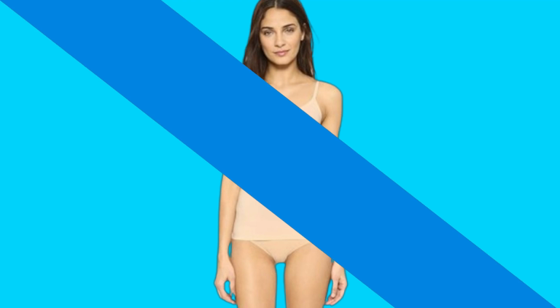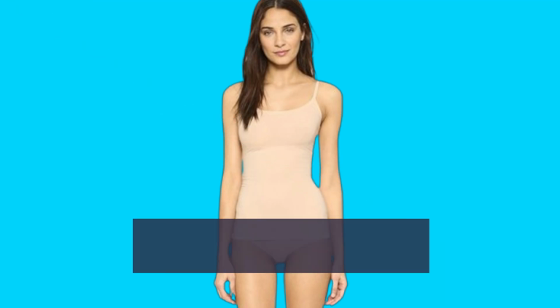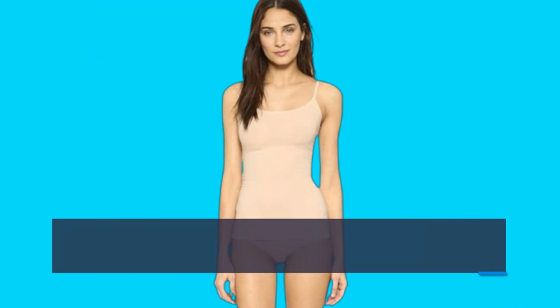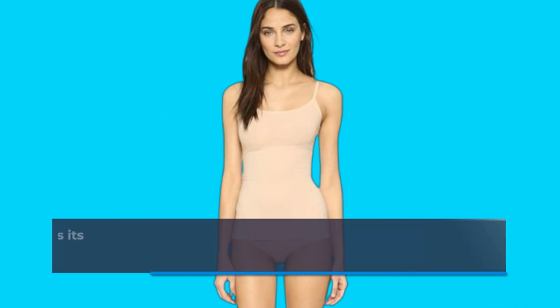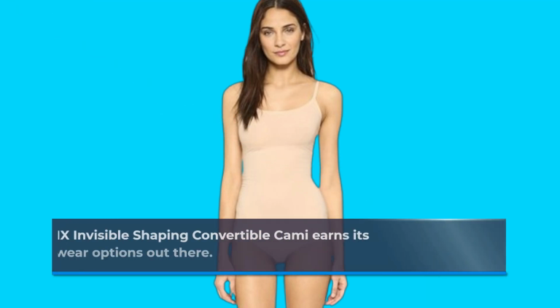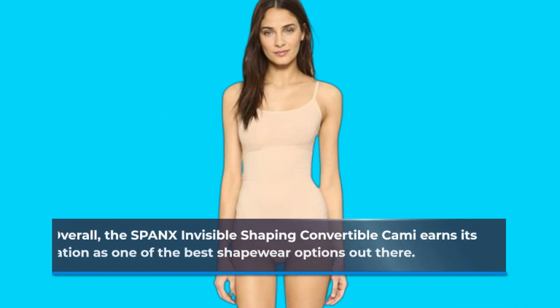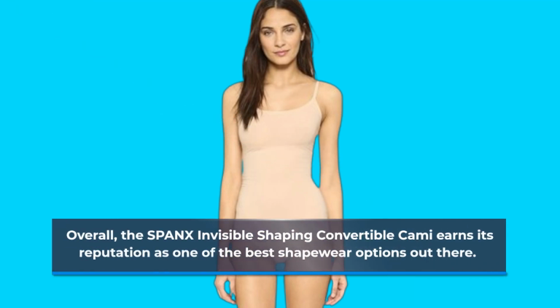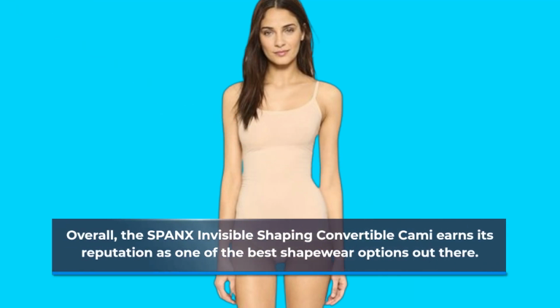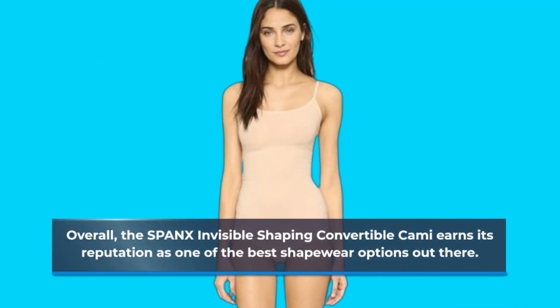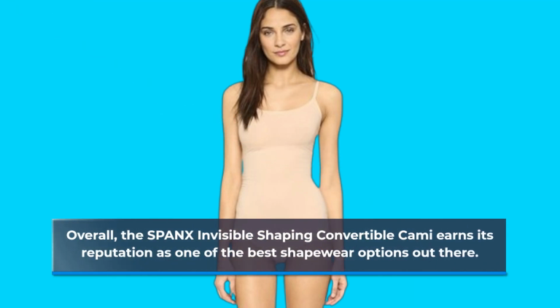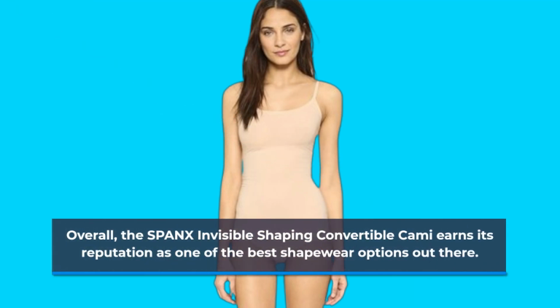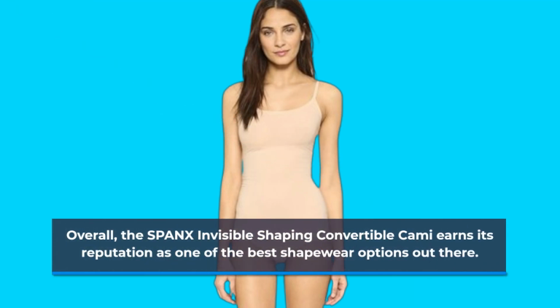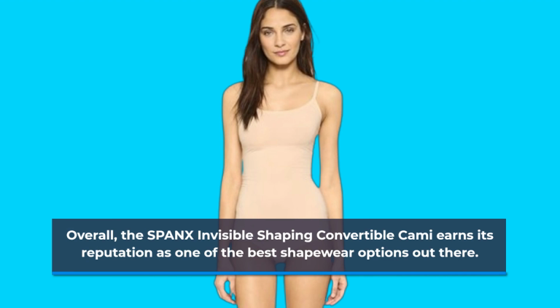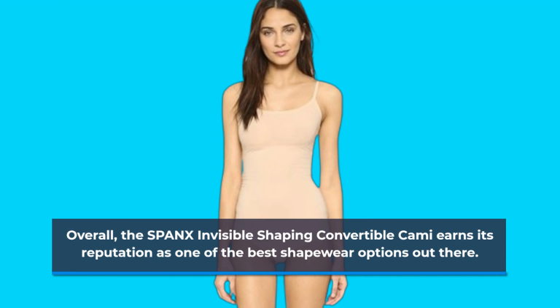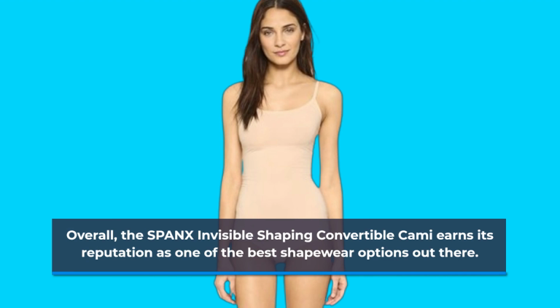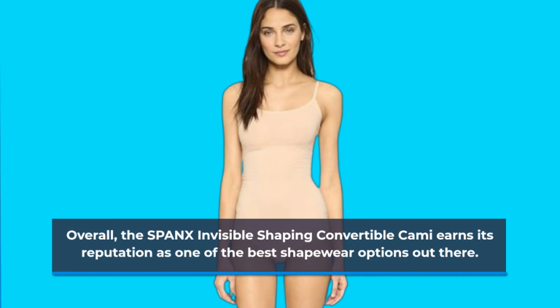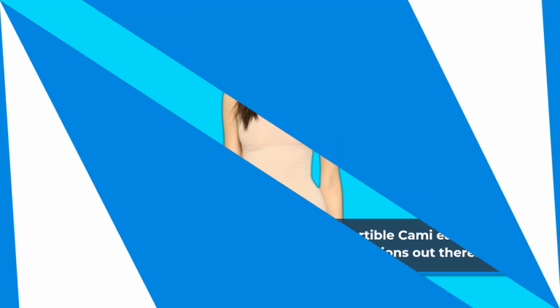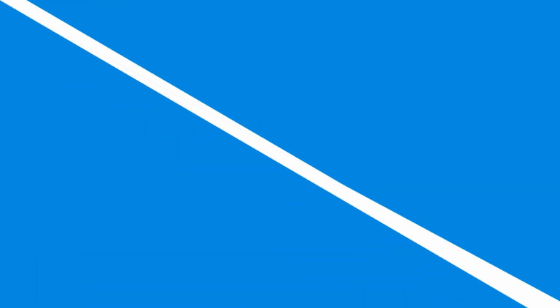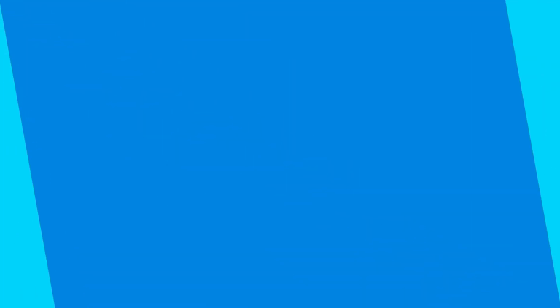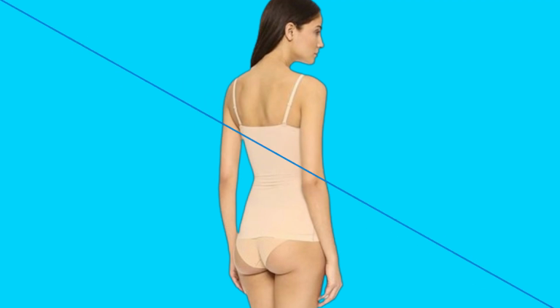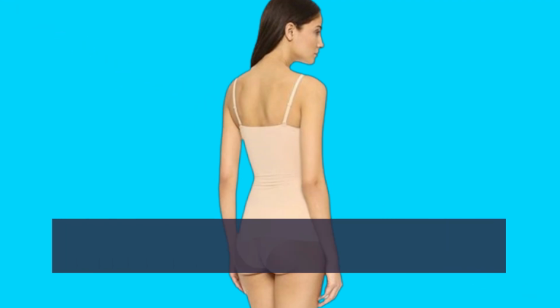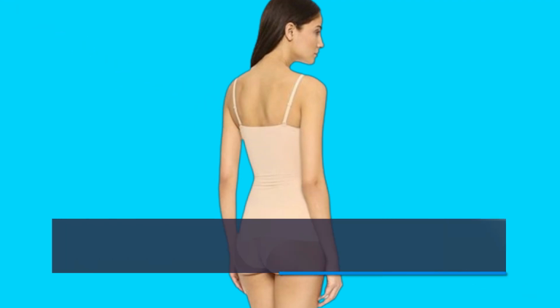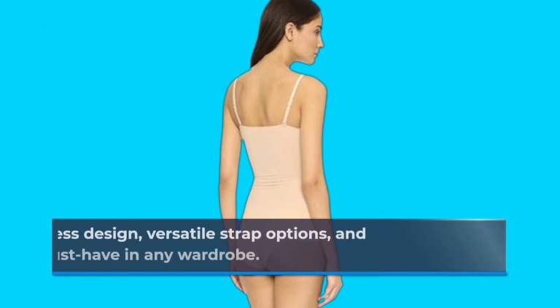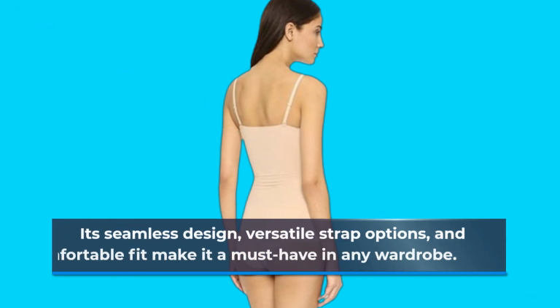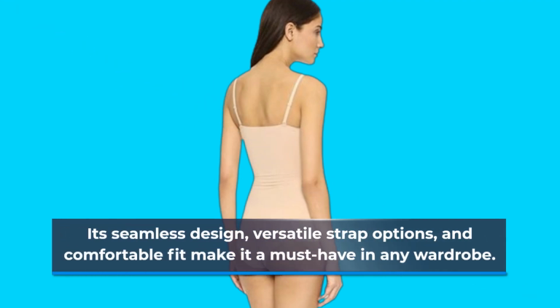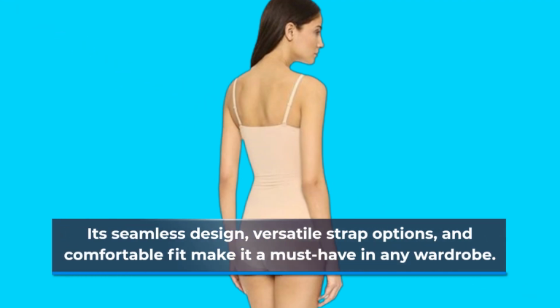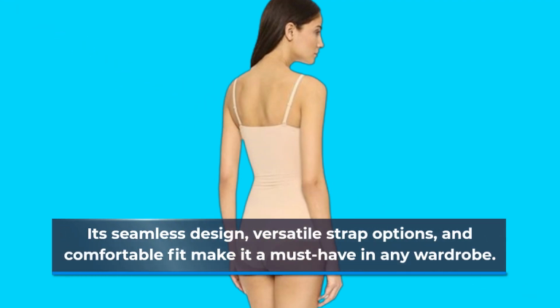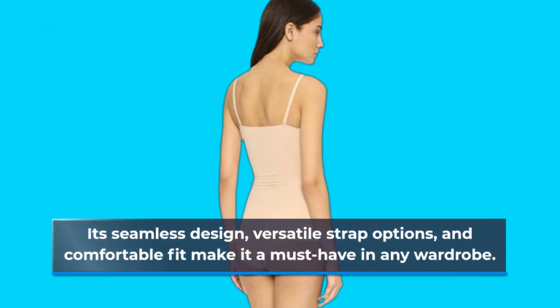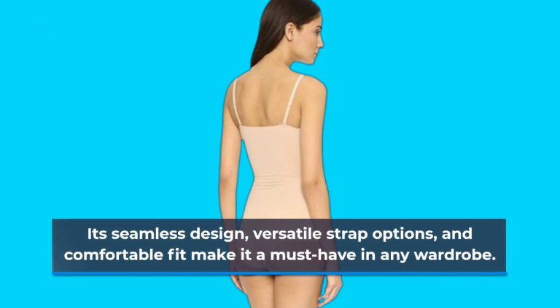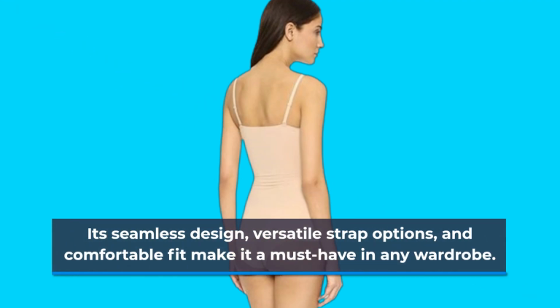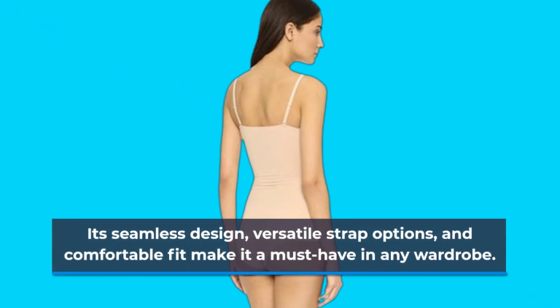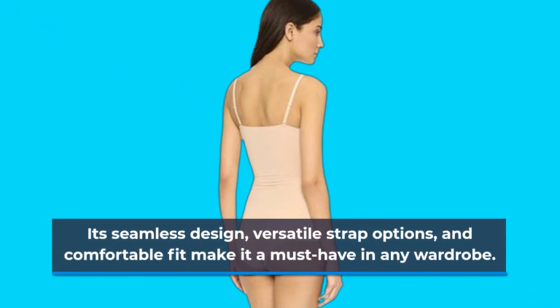Overall, the Spanx Invisible Shaping Convertible Cami earns its reputation as one of the best shapewear options out there. Its seamless design, versatile strap options, and comfortable fit make it a must-have in any wardrobe.